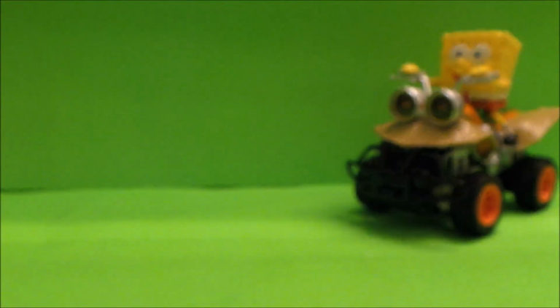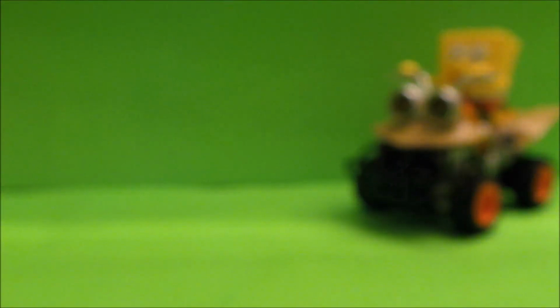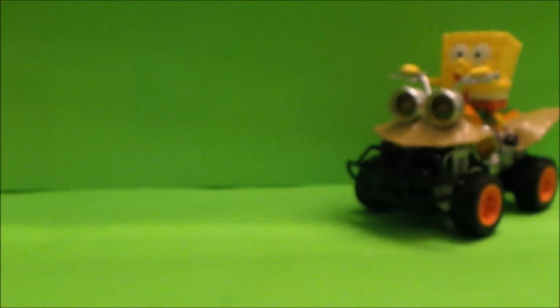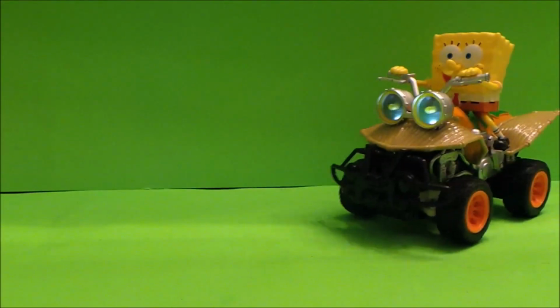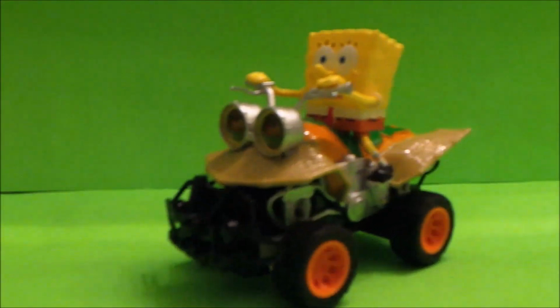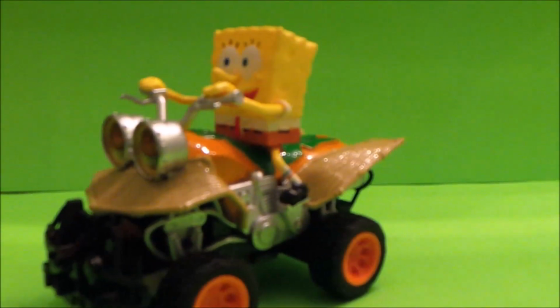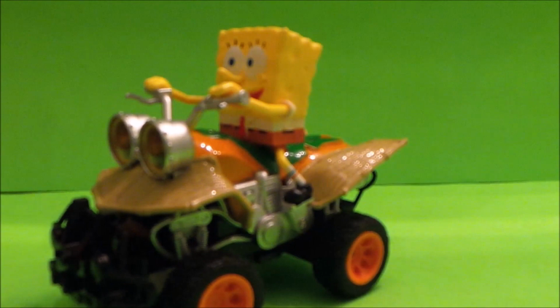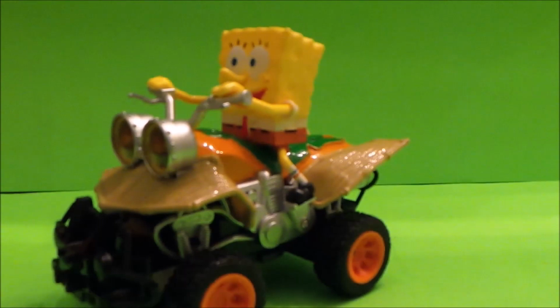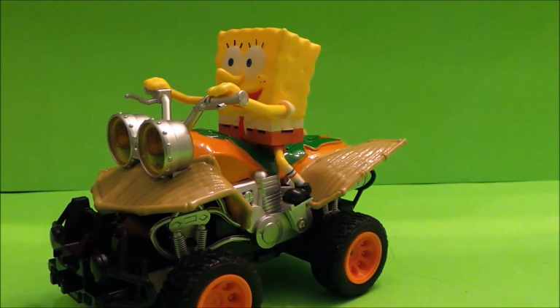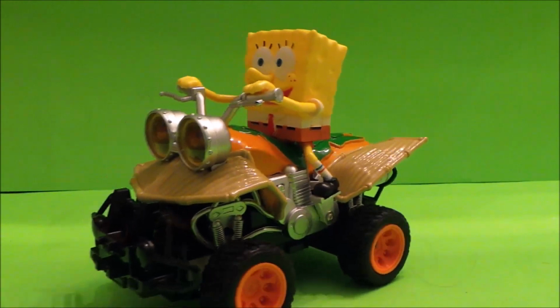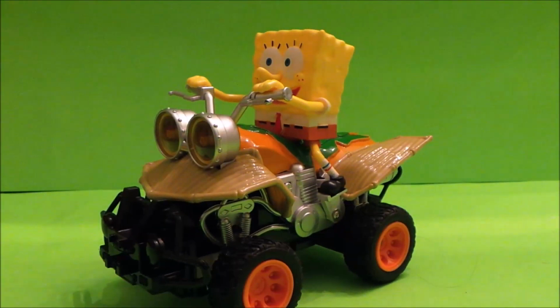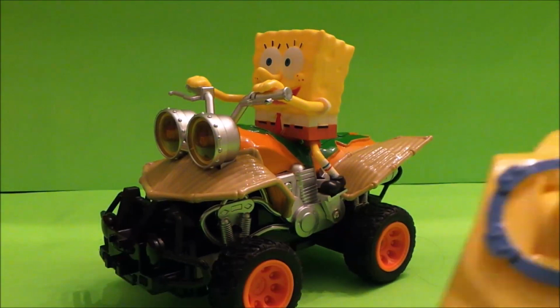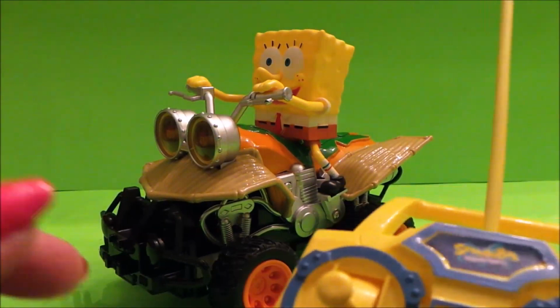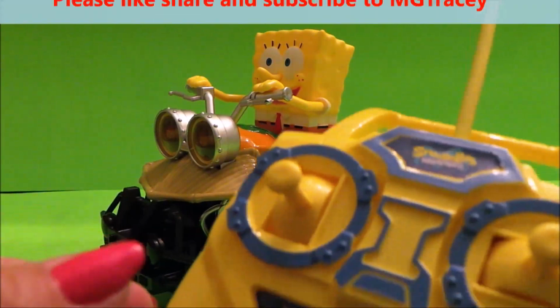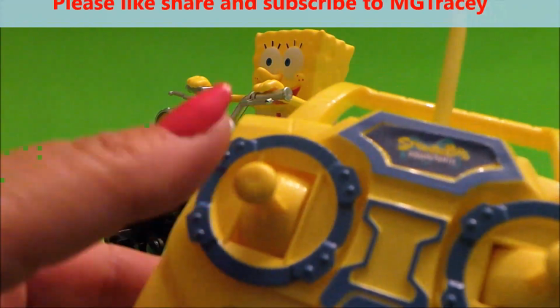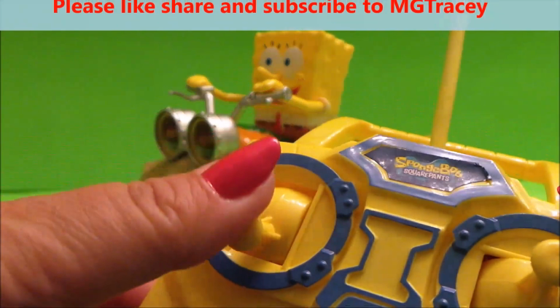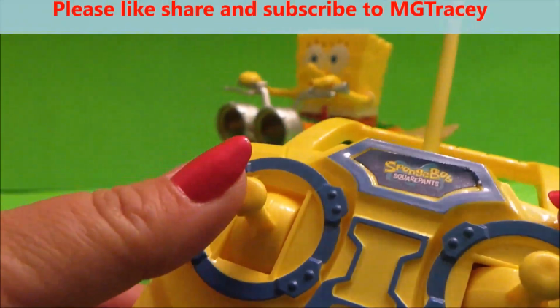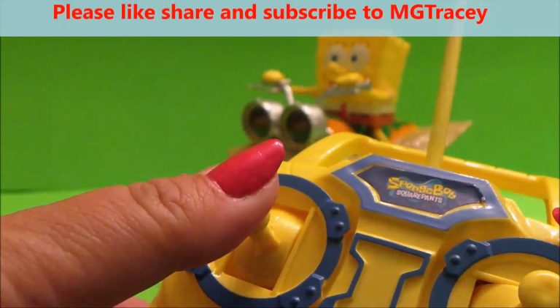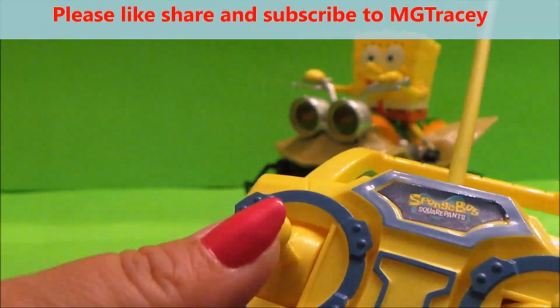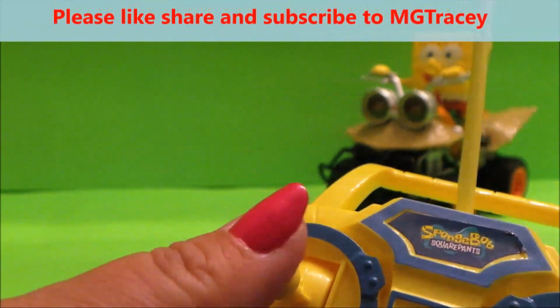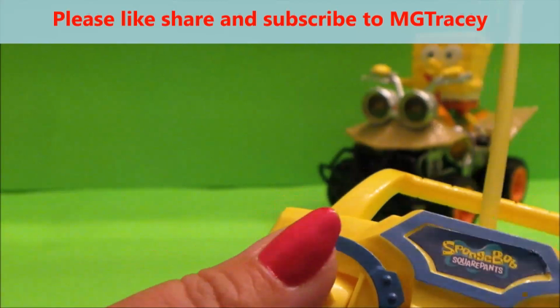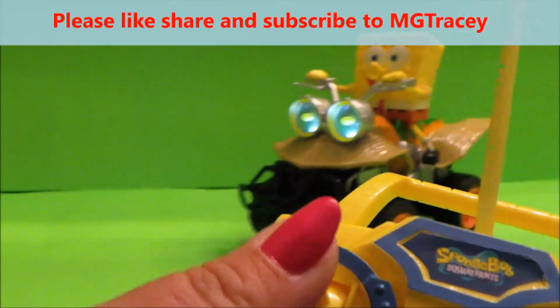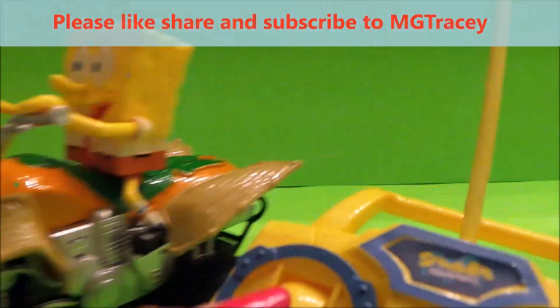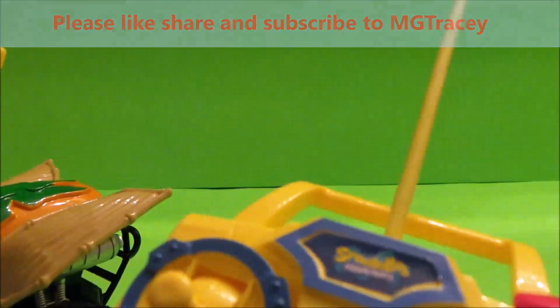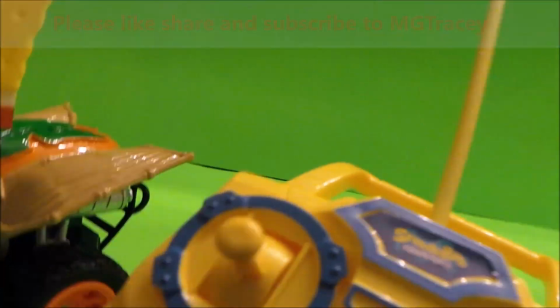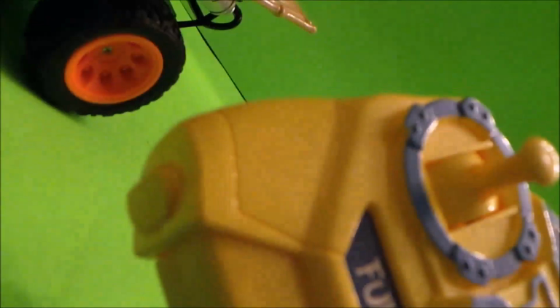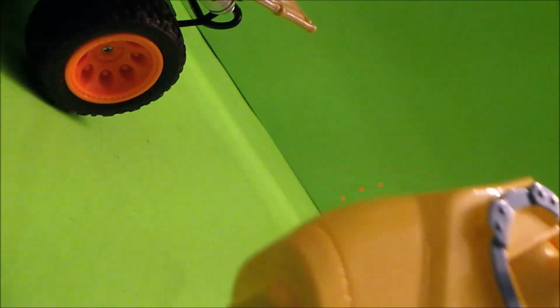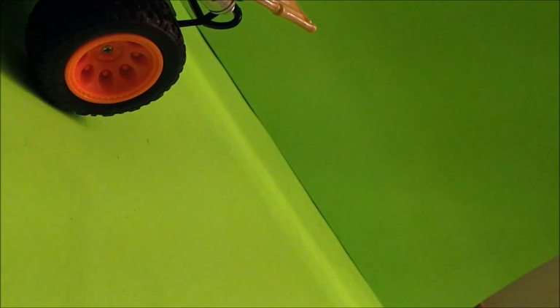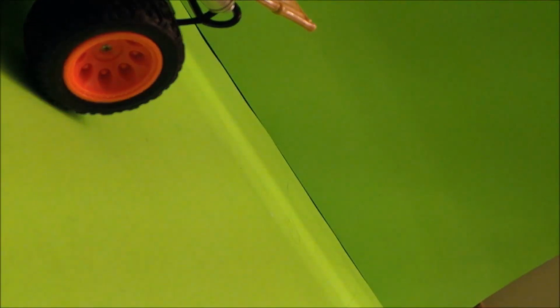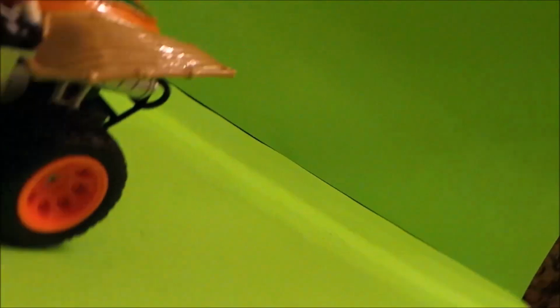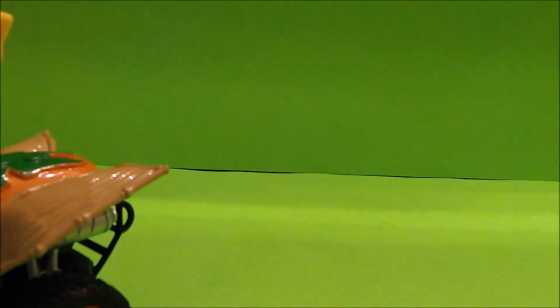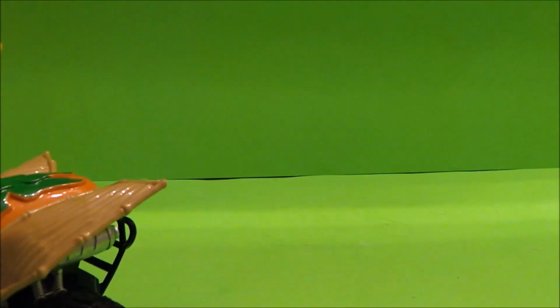Oh, the lights work as well! So we can go forward and back. Not too far because he'll knock the camera over.